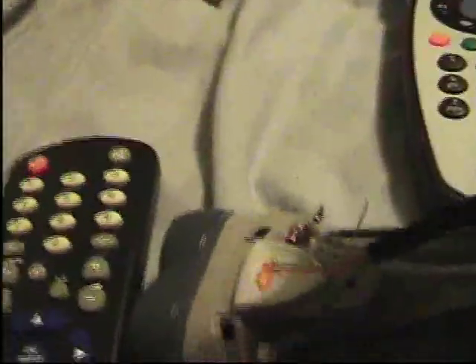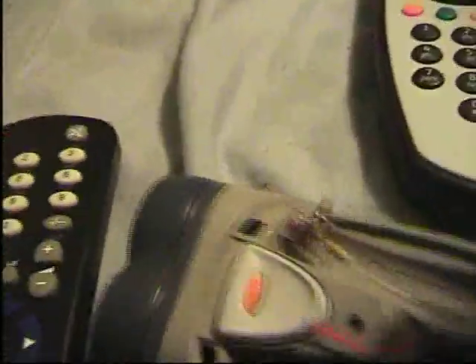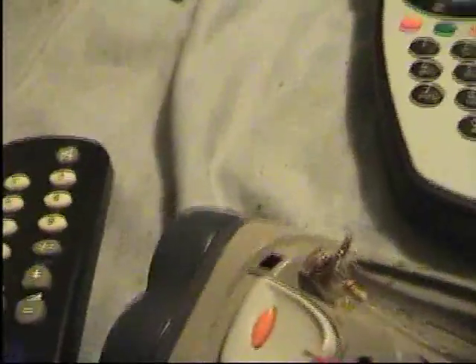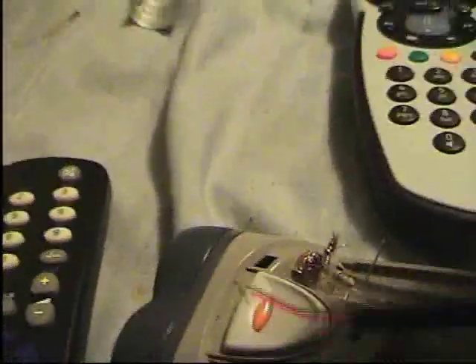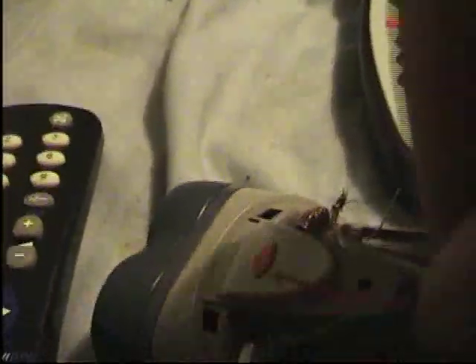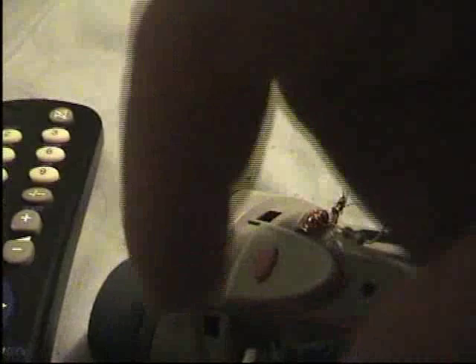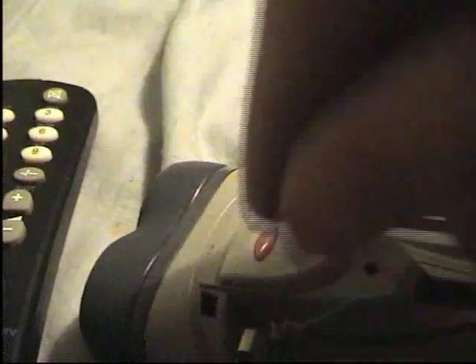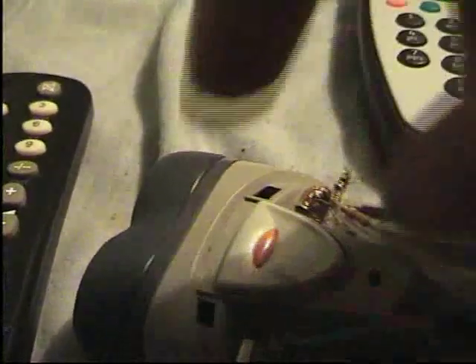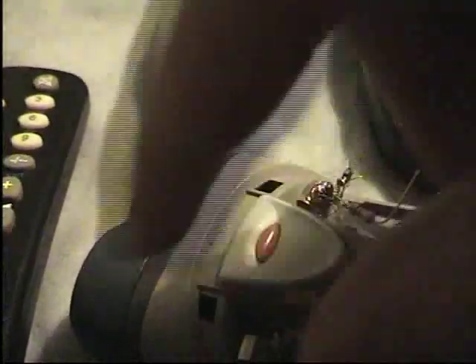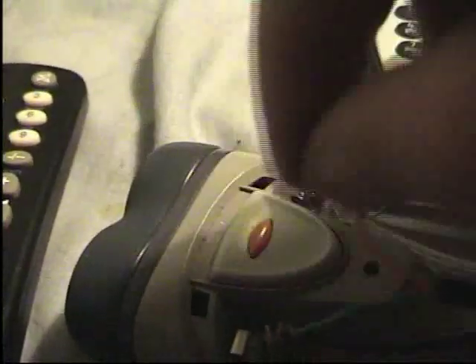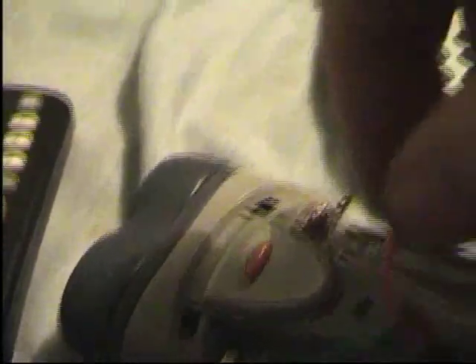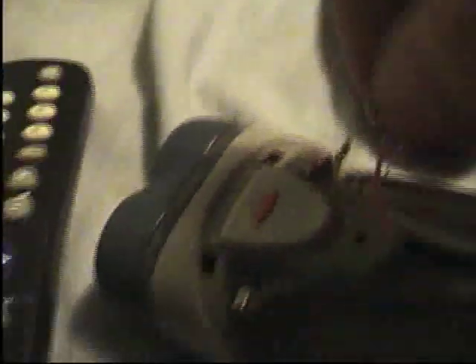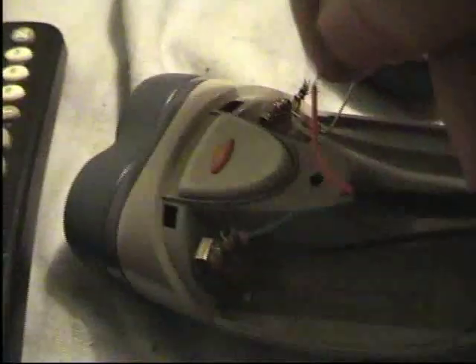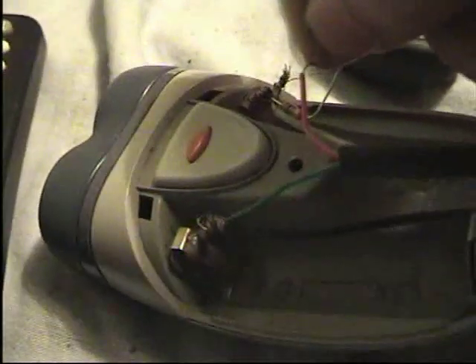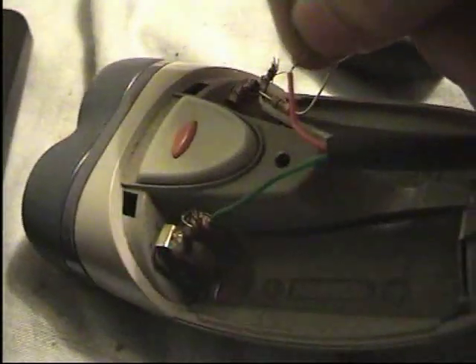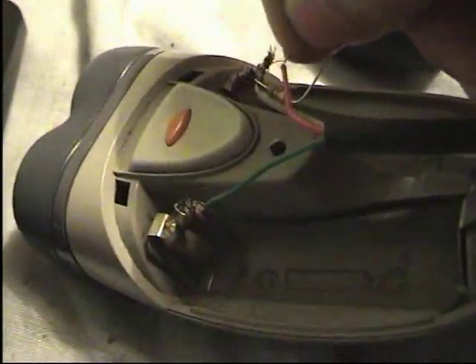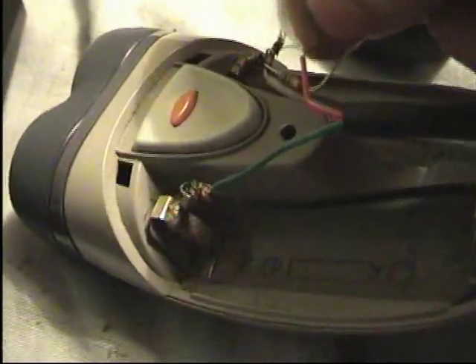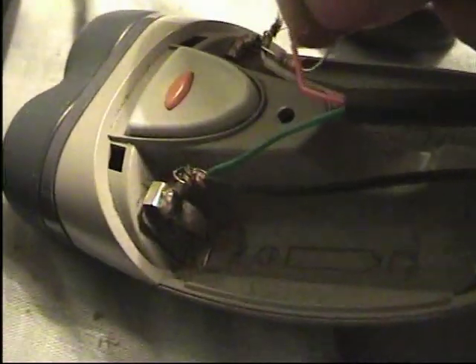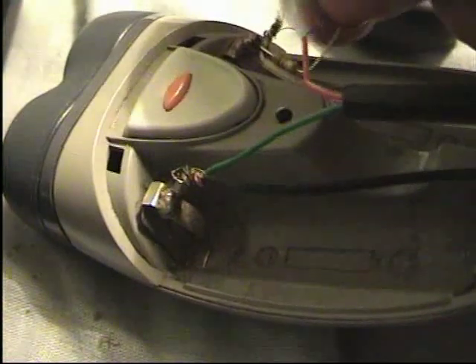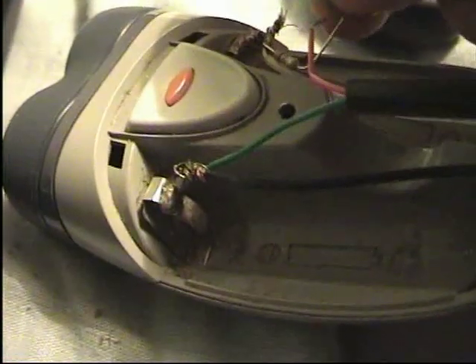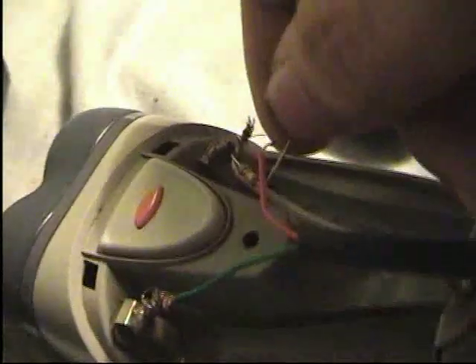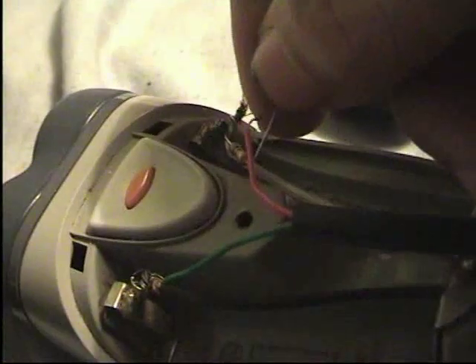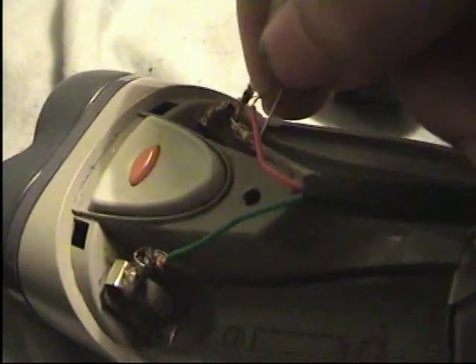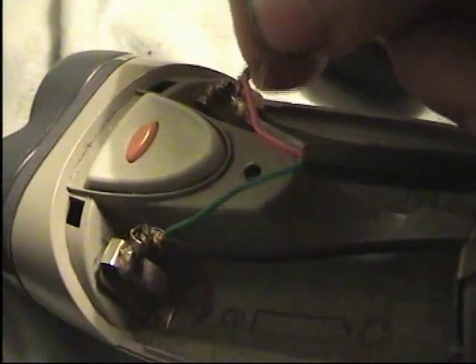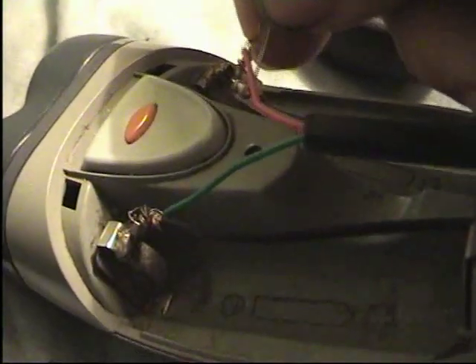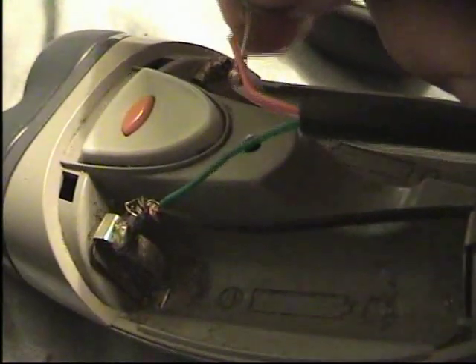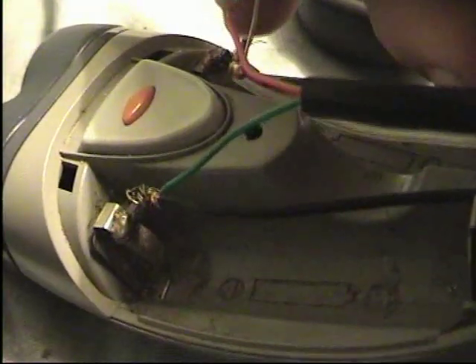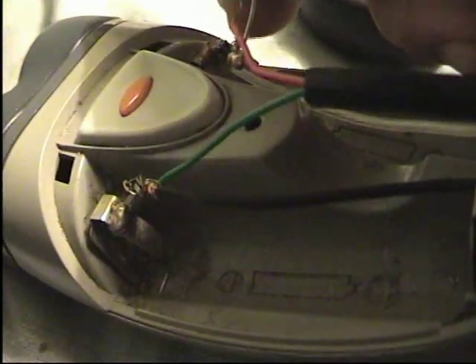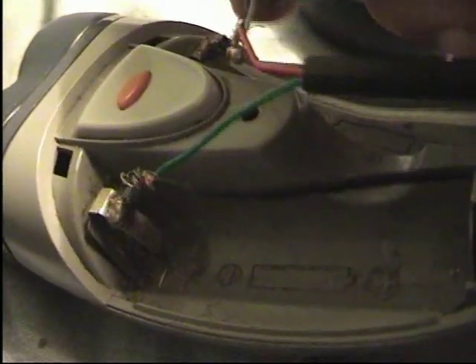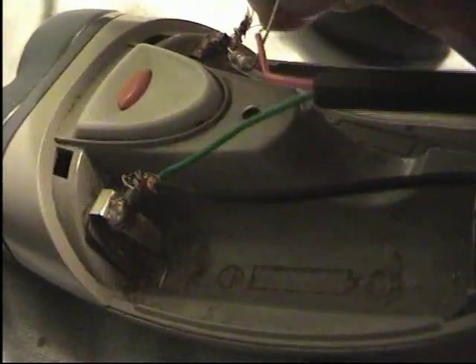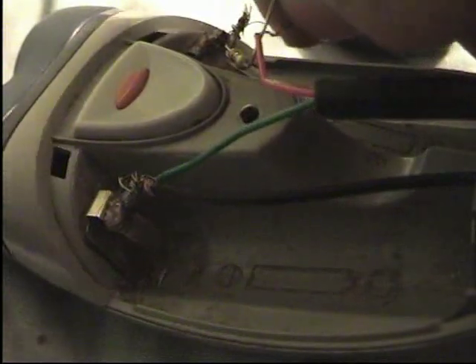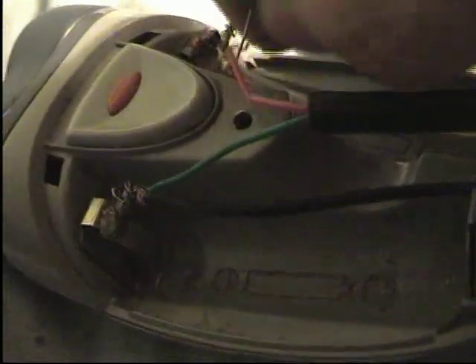Now I'm going to connect it up and see if we get anything. I've put a small resistor there to limit the current in case anything shorts out.